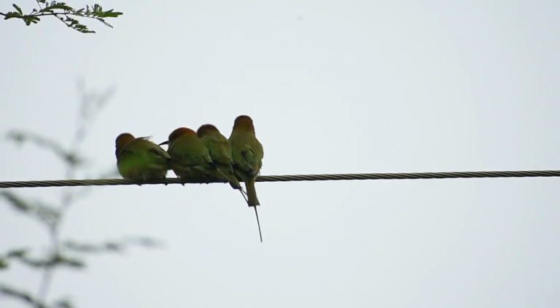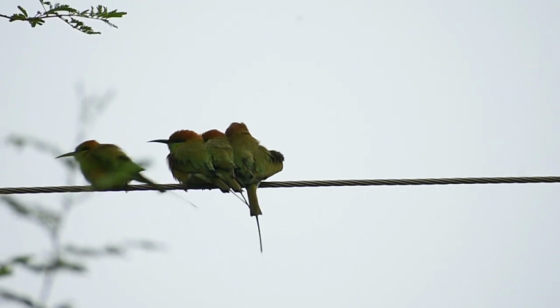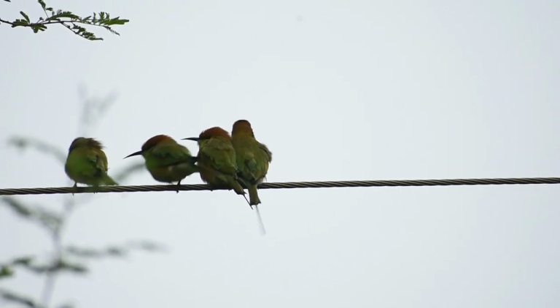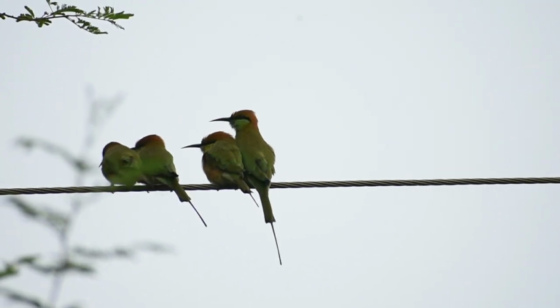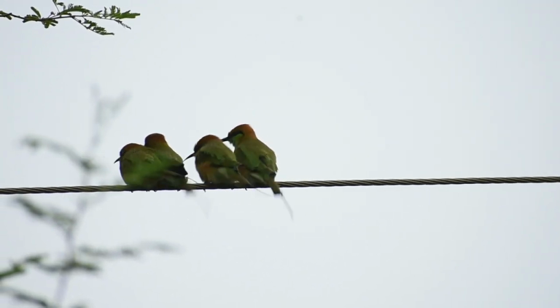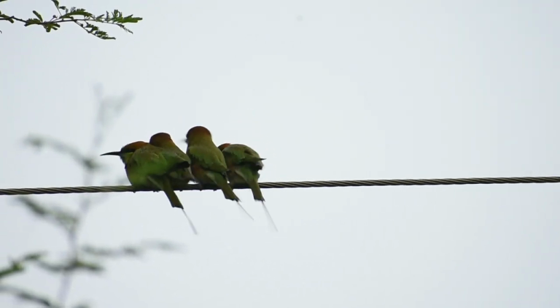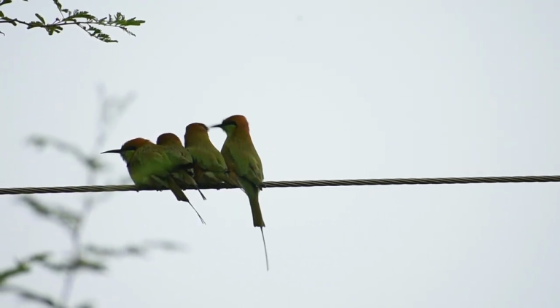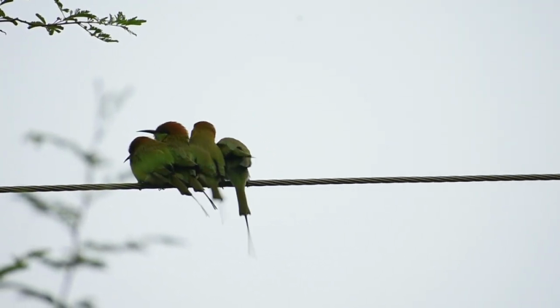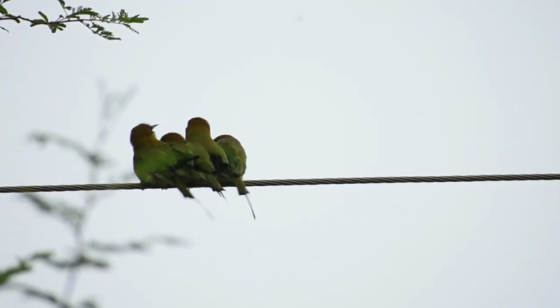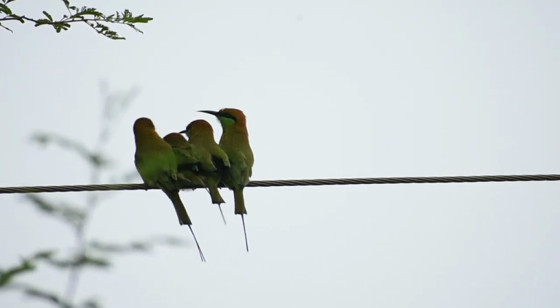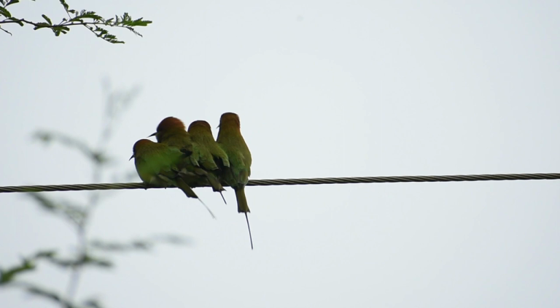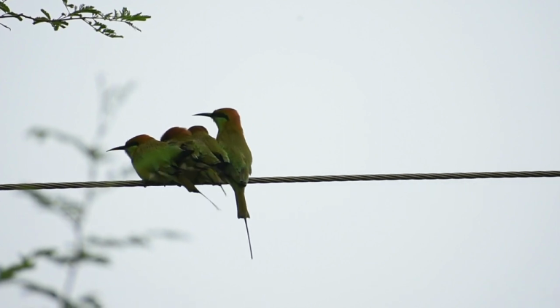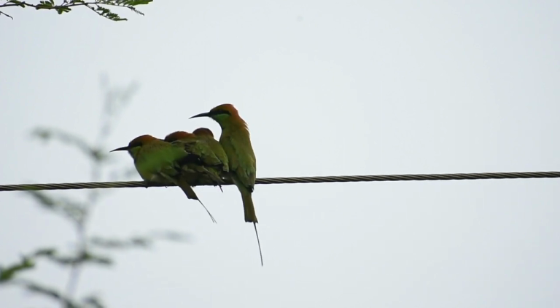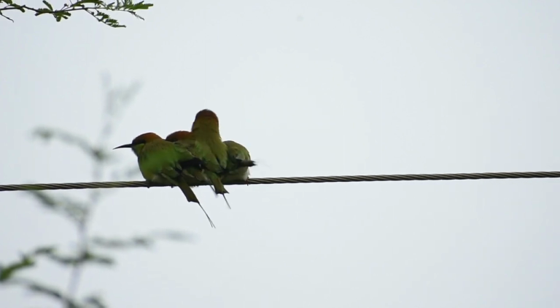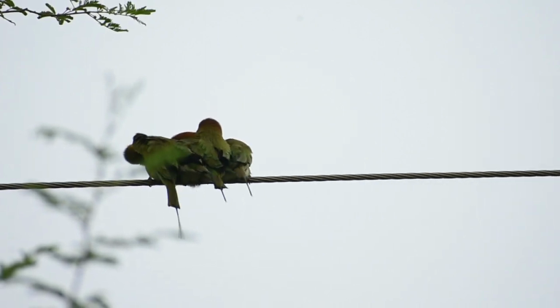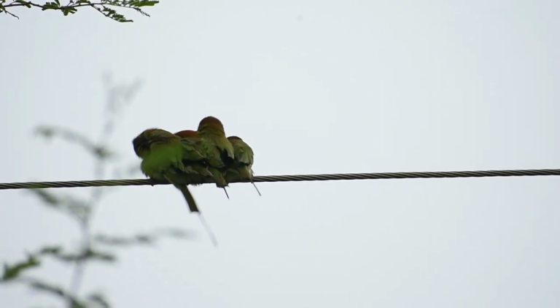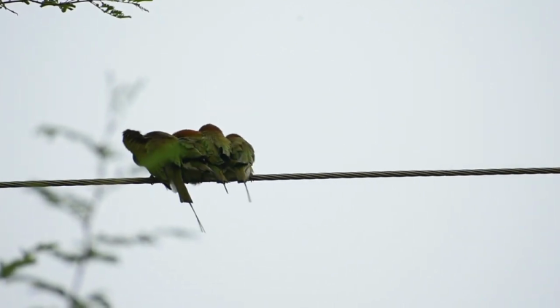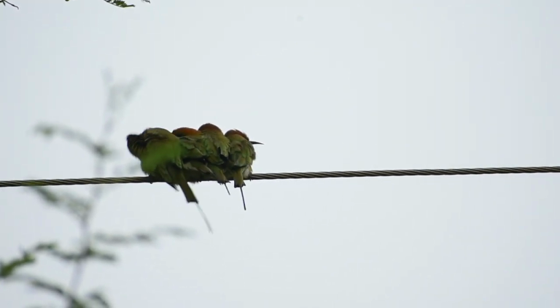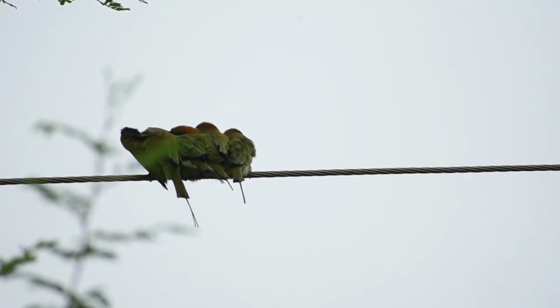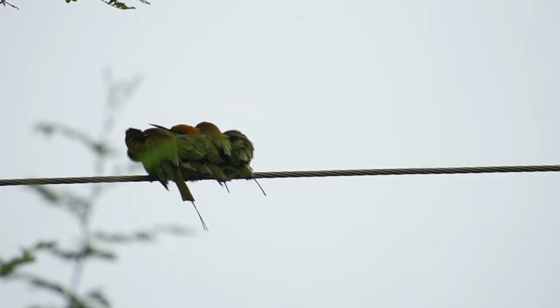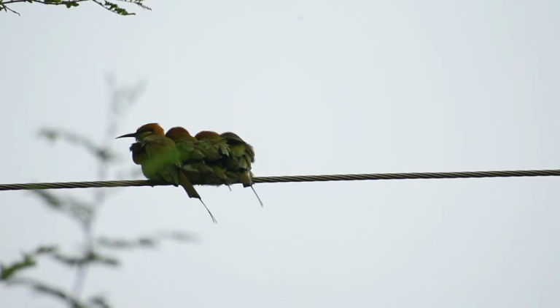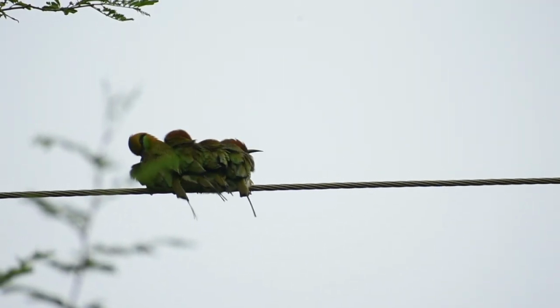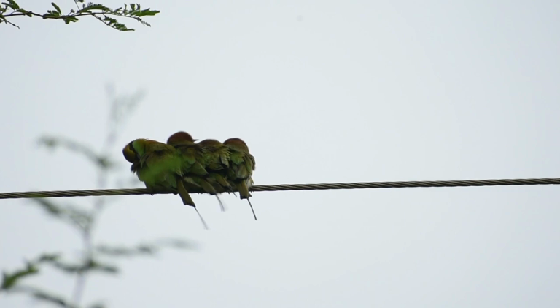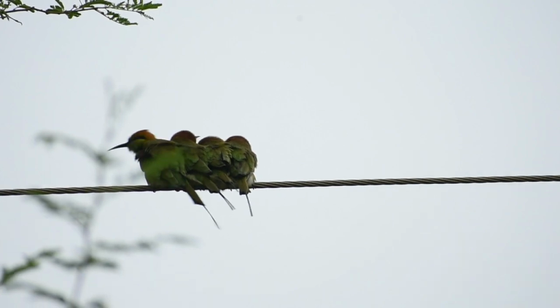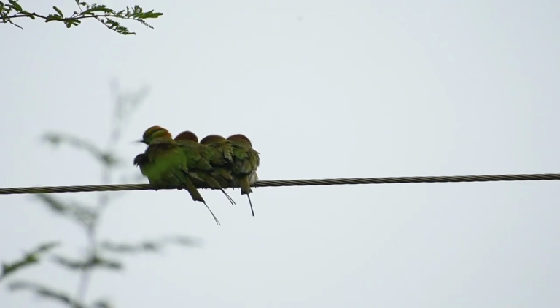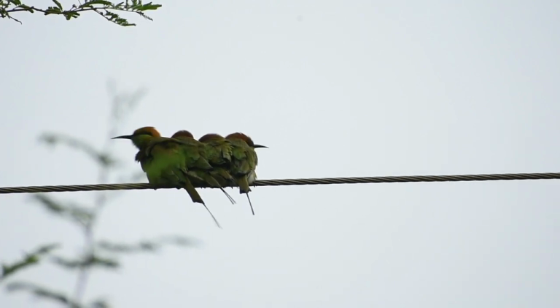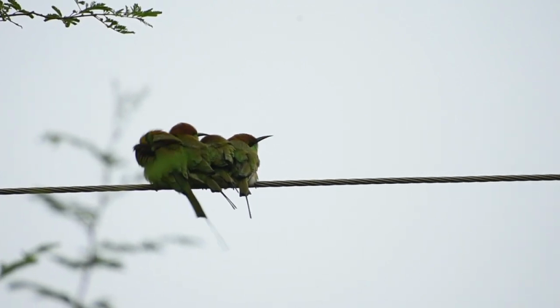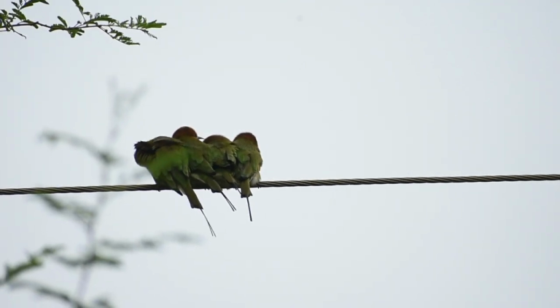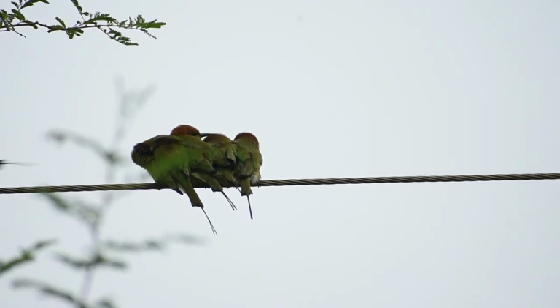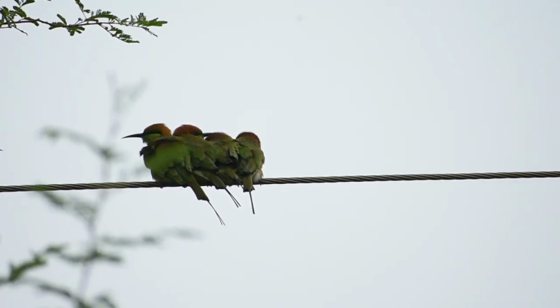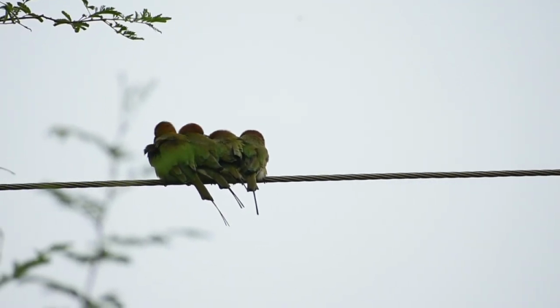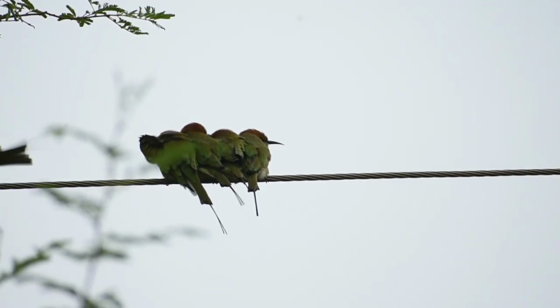These bee-eaters are somewhat sluggish in the mornings and may be found huddled next to each other on the wires. They also indulge in communal dust bathing to keep their feathers healthy and dry.